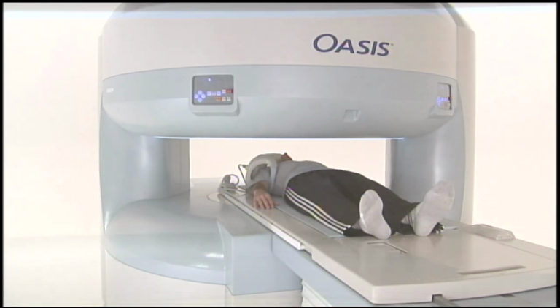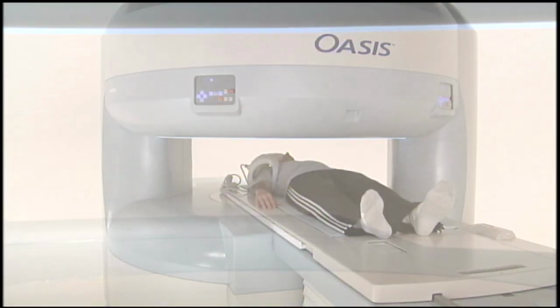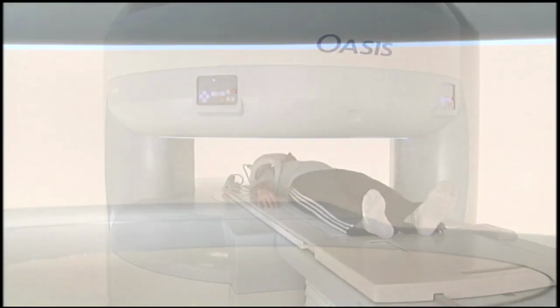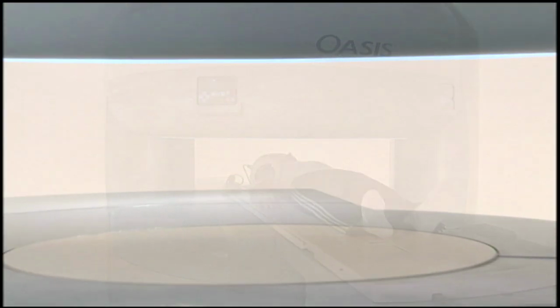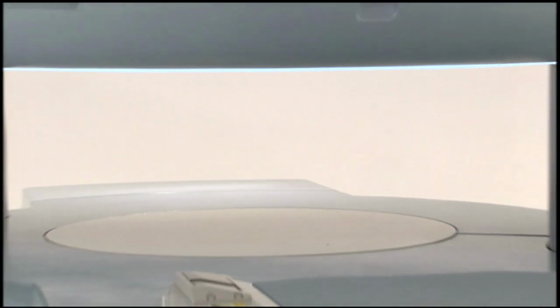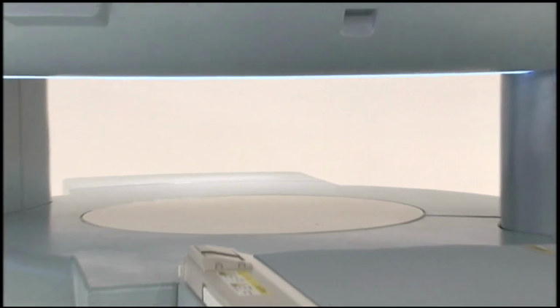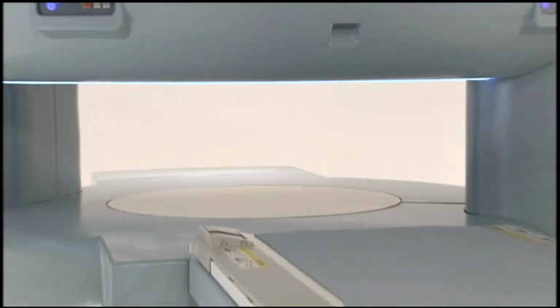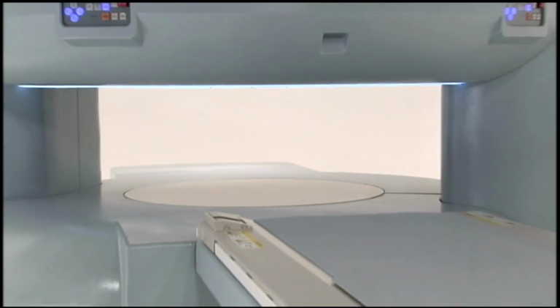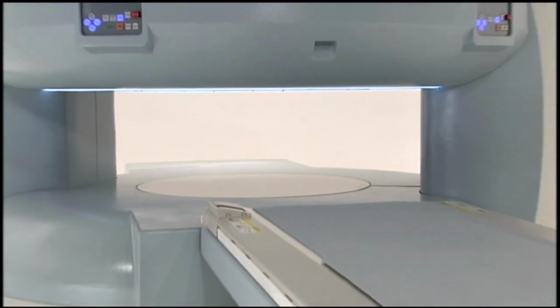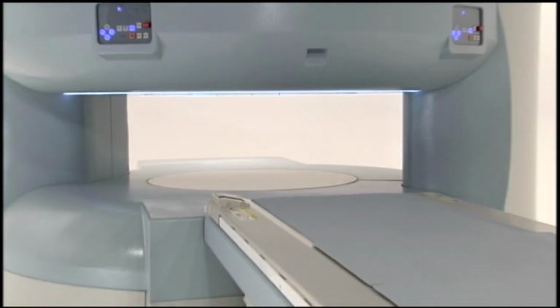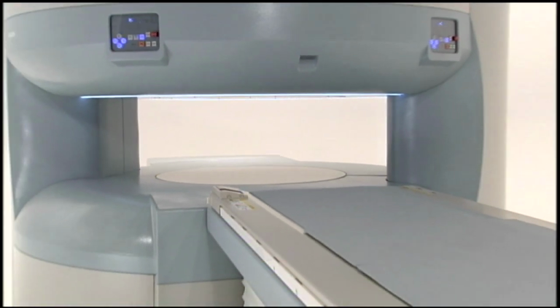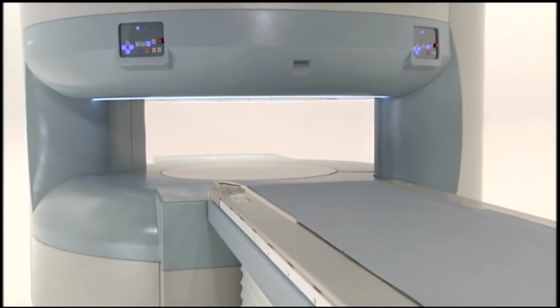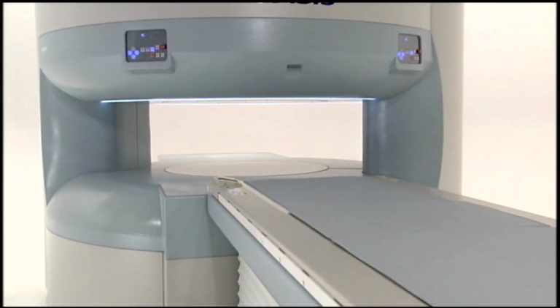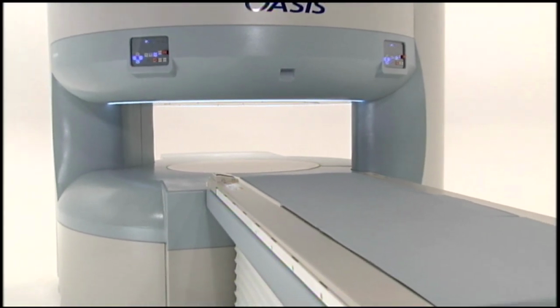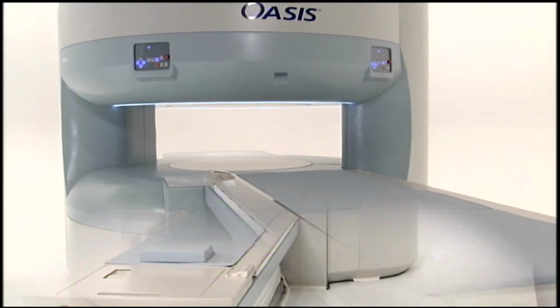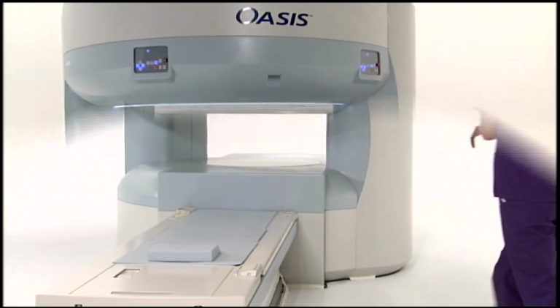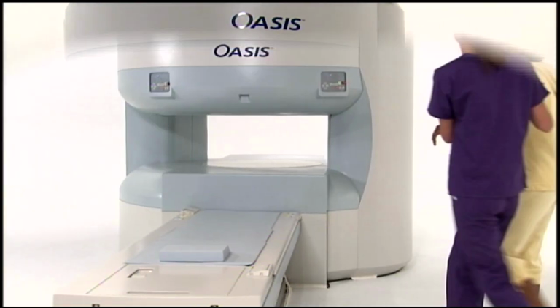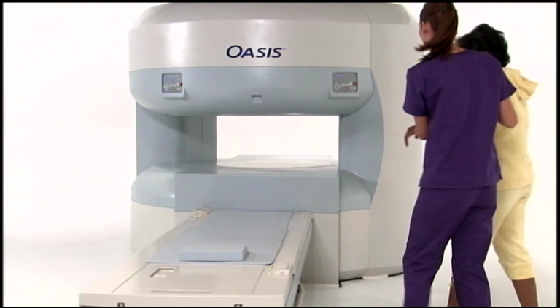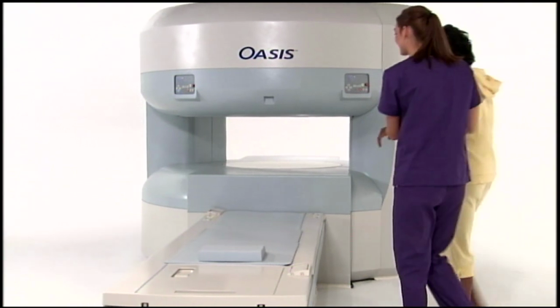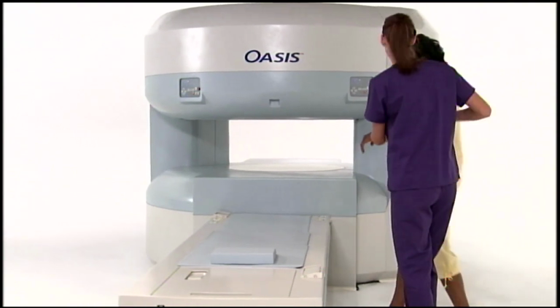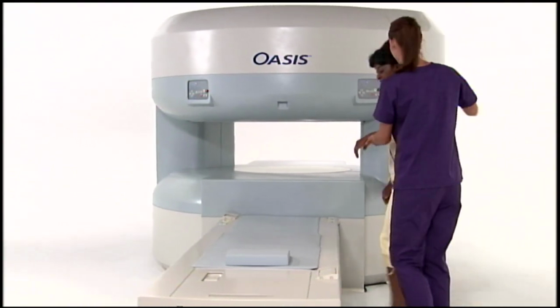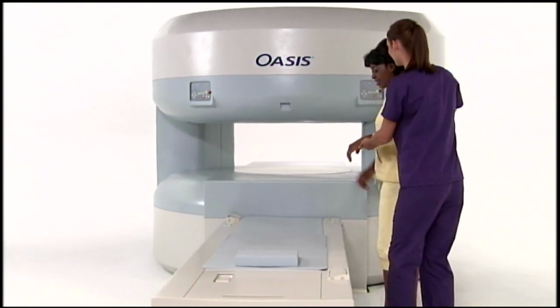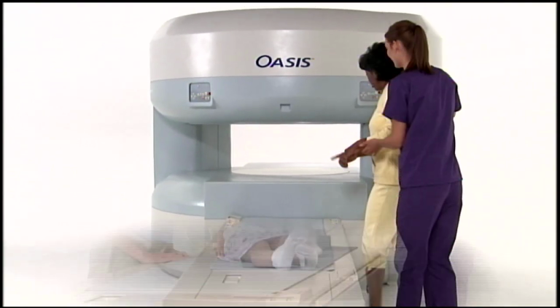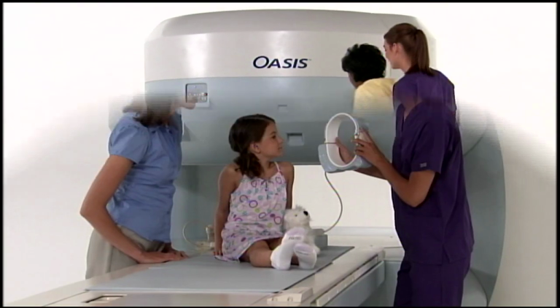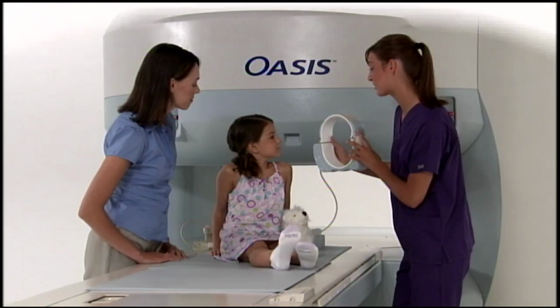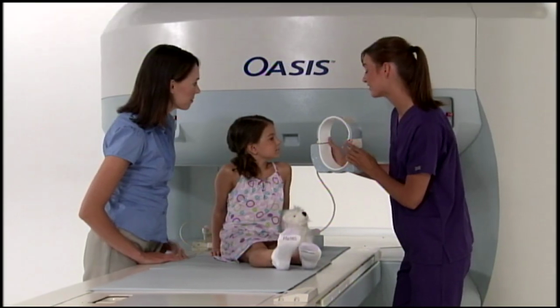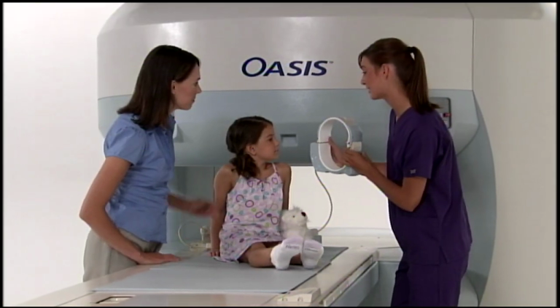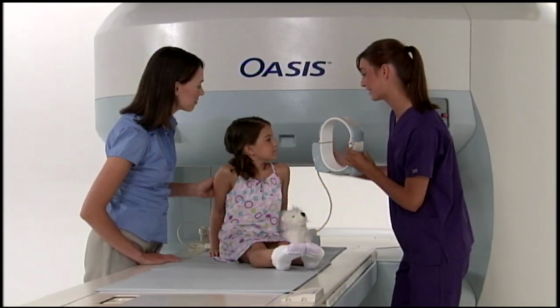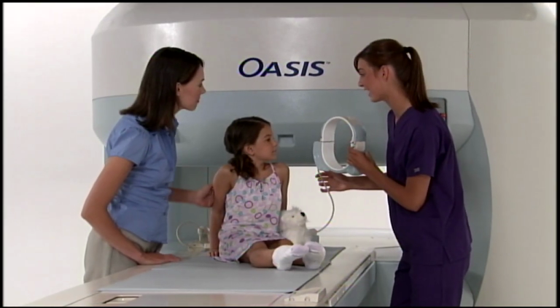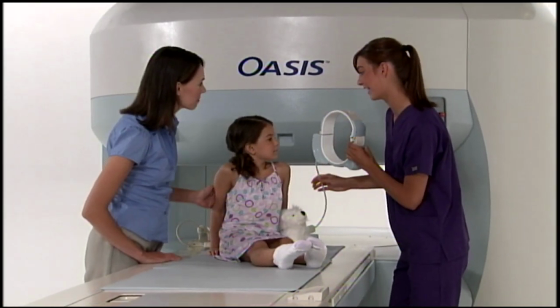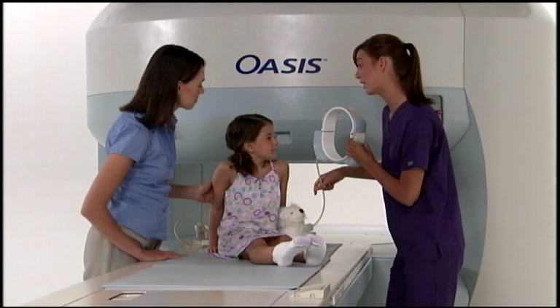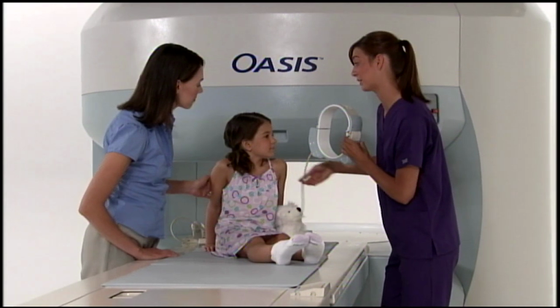Oasis vertical field technology provides an open advantage in patient satisfaction and comfort. Anxious or elderly, large or small, all approach the Oasis with less apprehension.